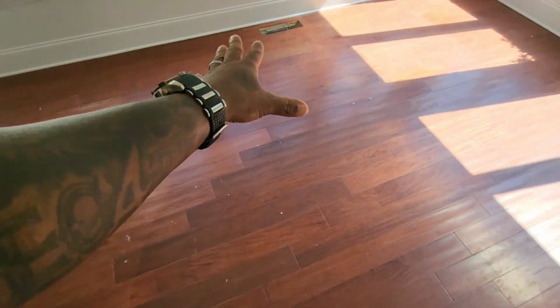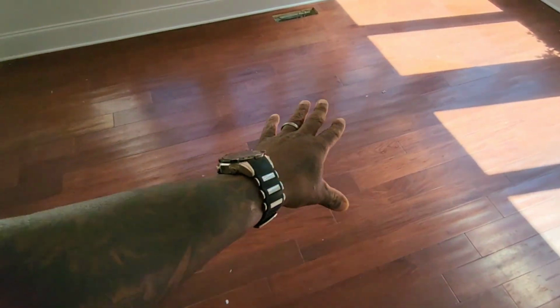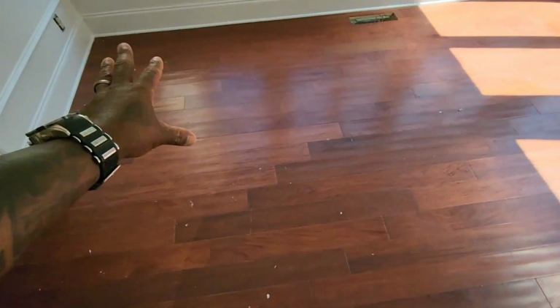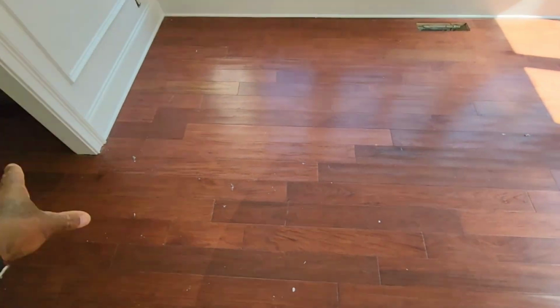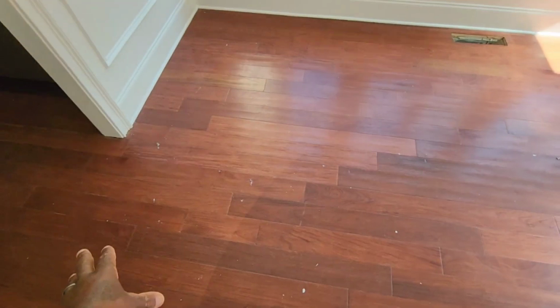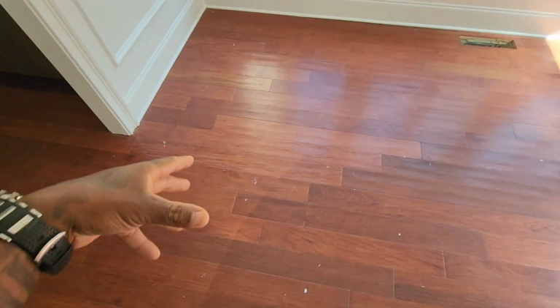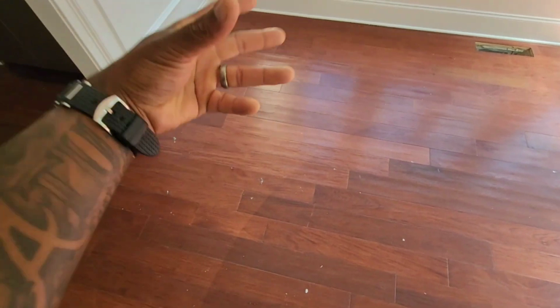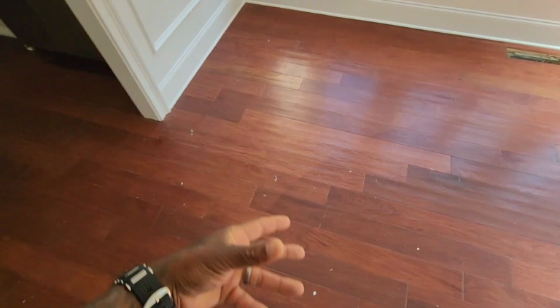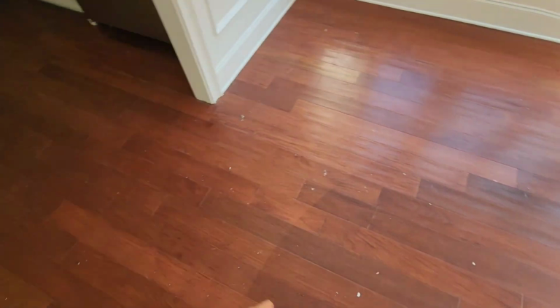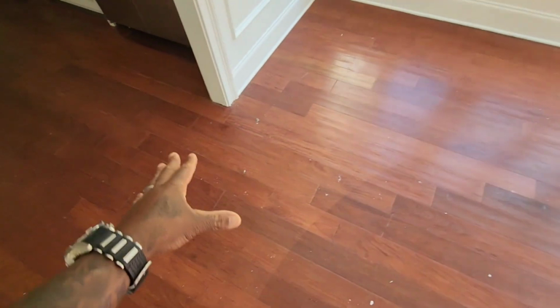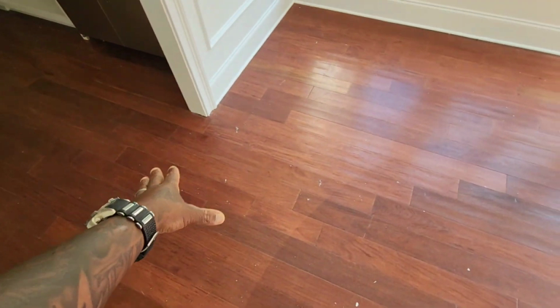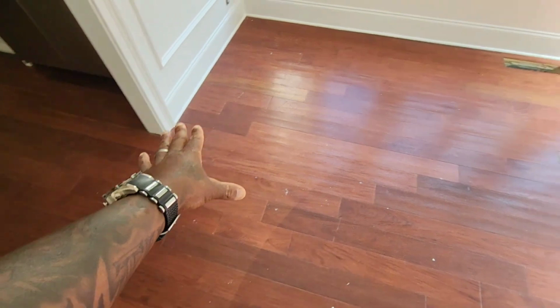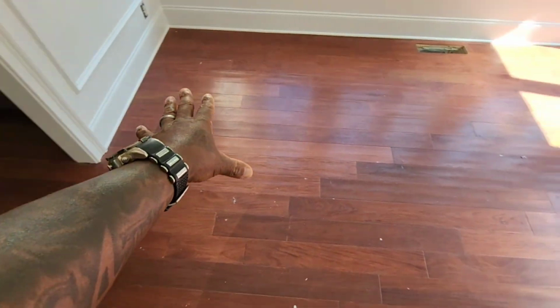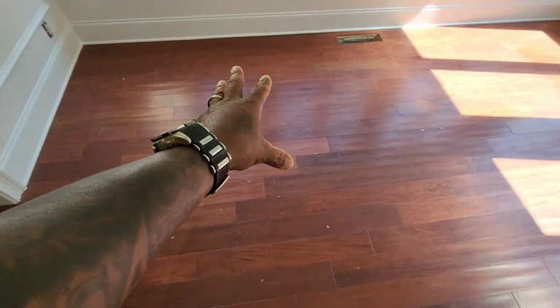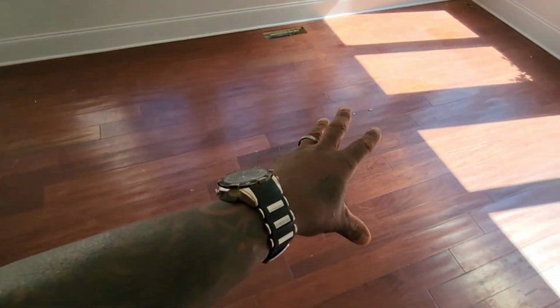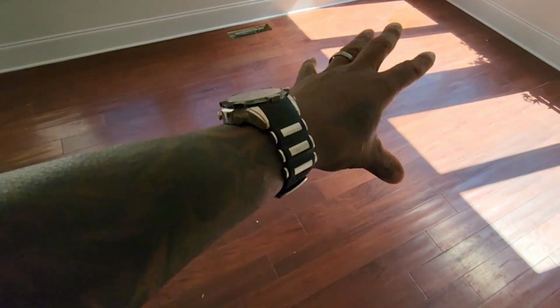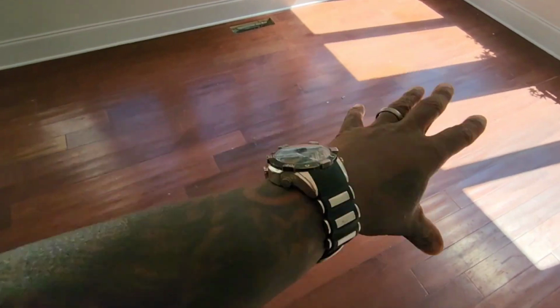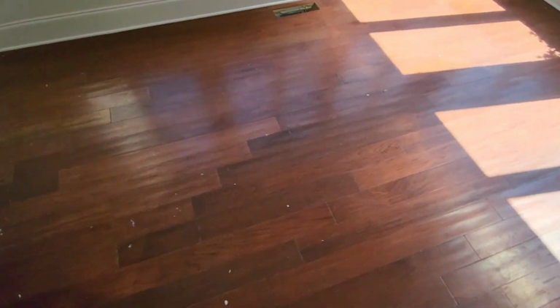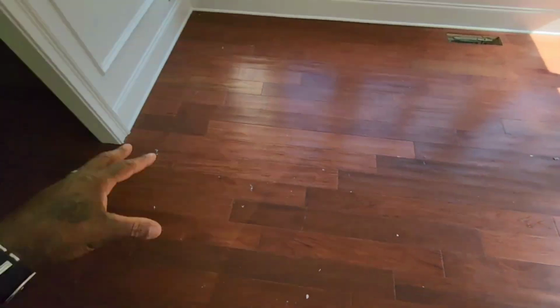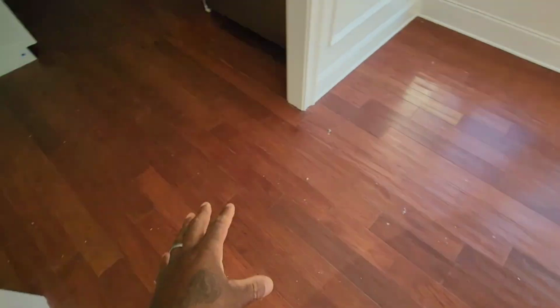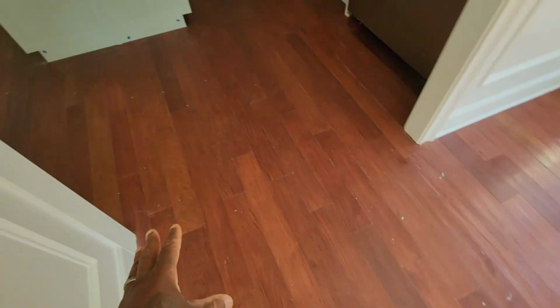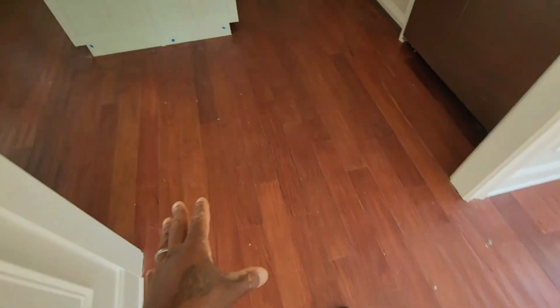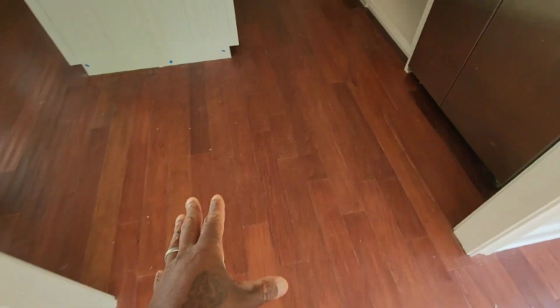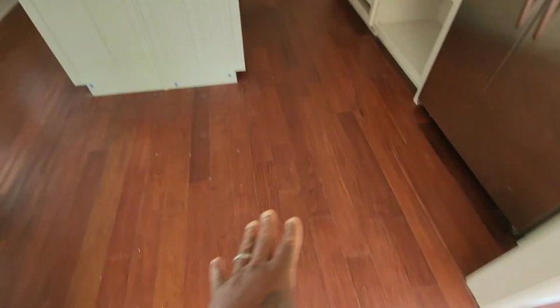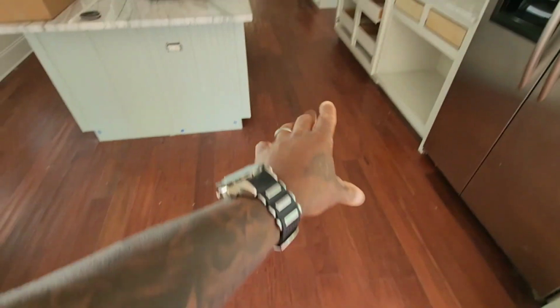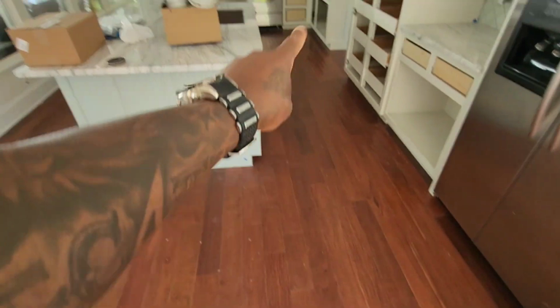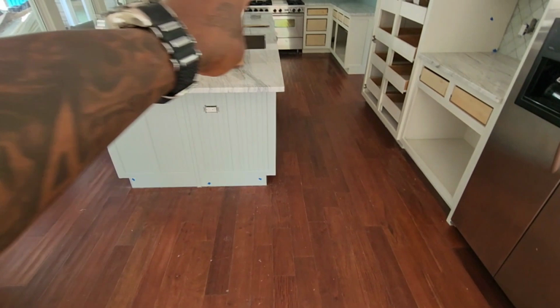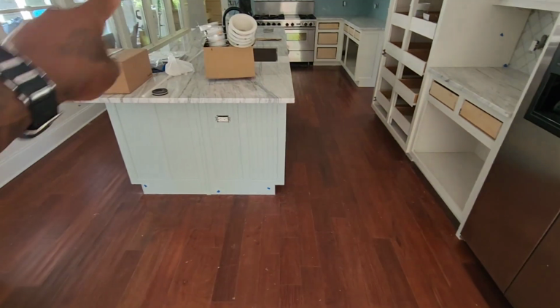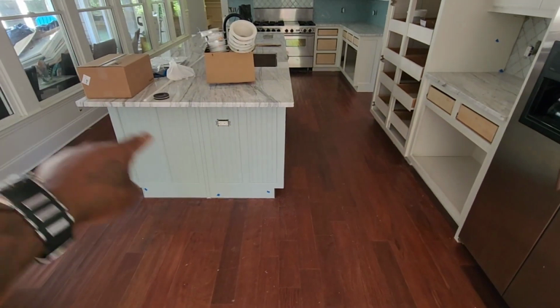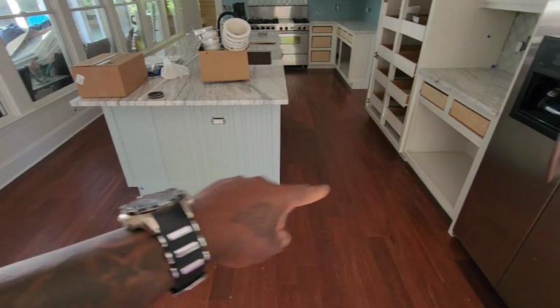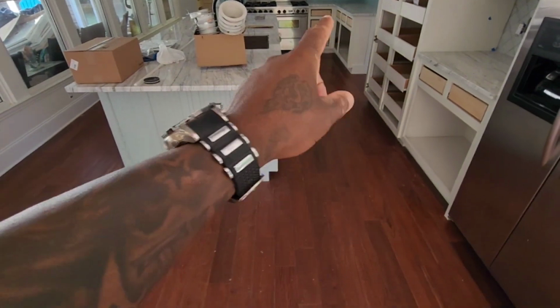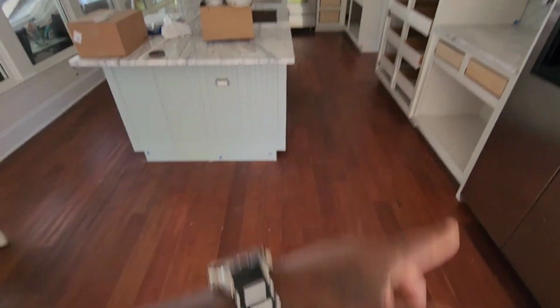So guys, as you can see, this floor really is just worn out. Let me show you guys what we're going to be doing. This area — pretty nice size home. You can see they had the whole kitchen remodel.